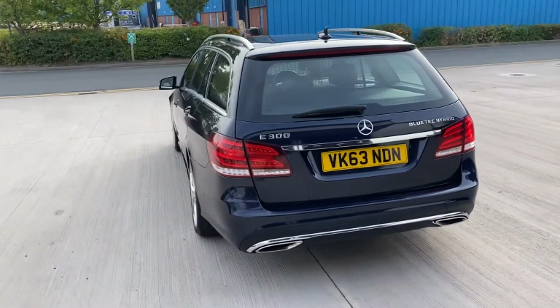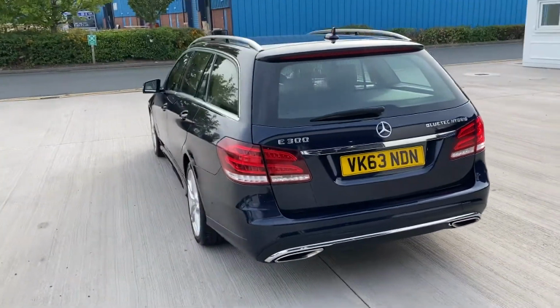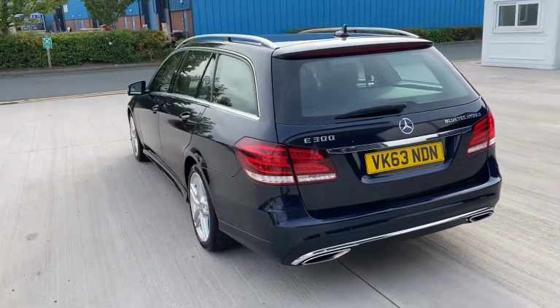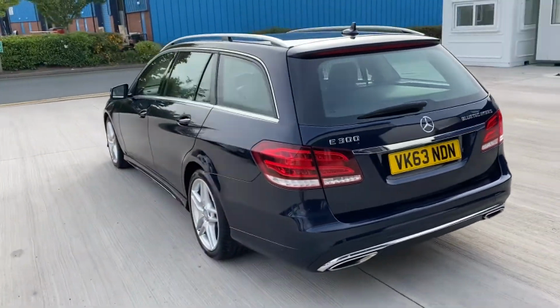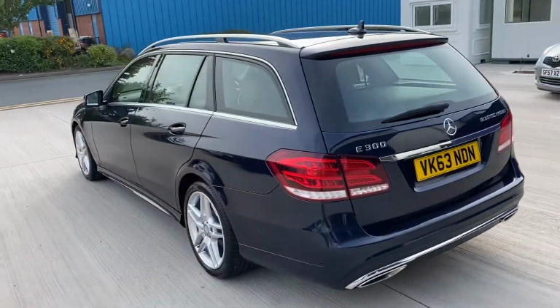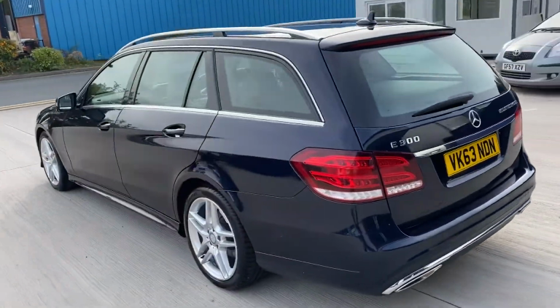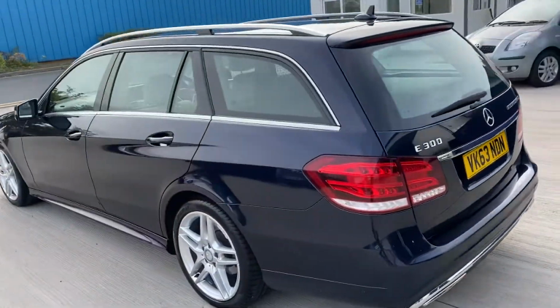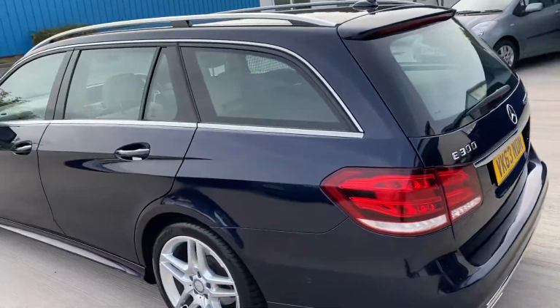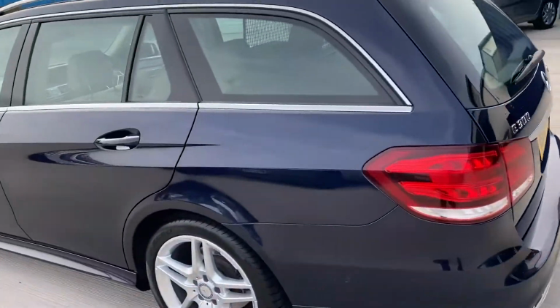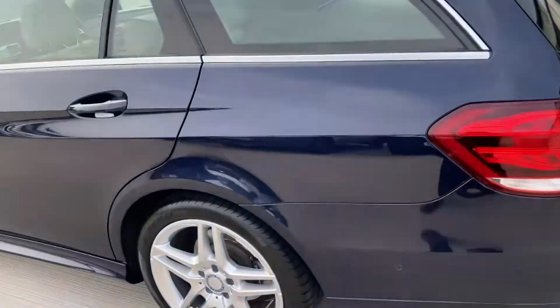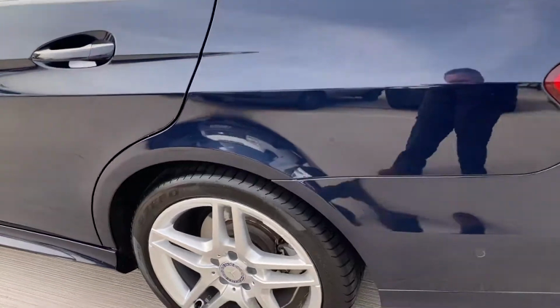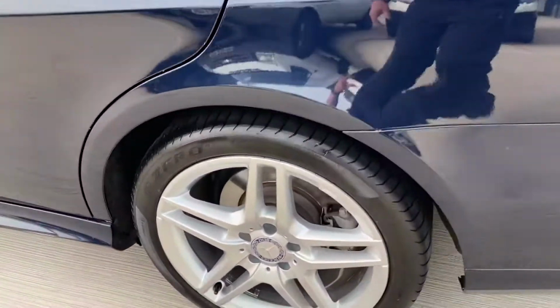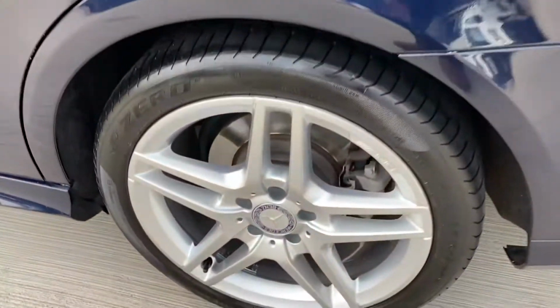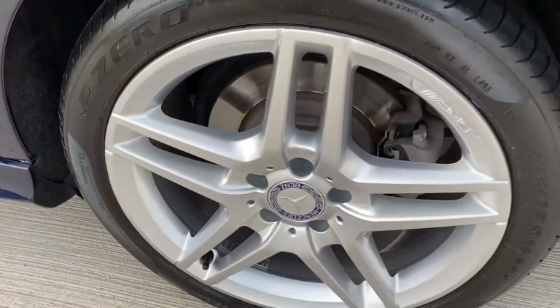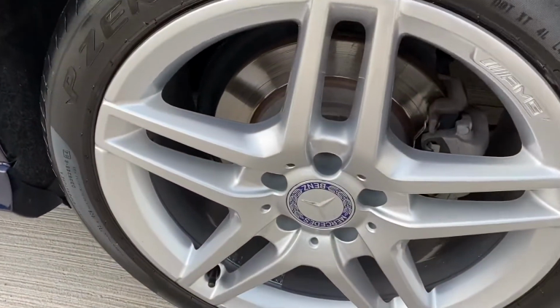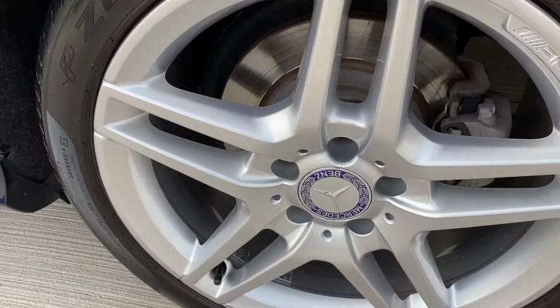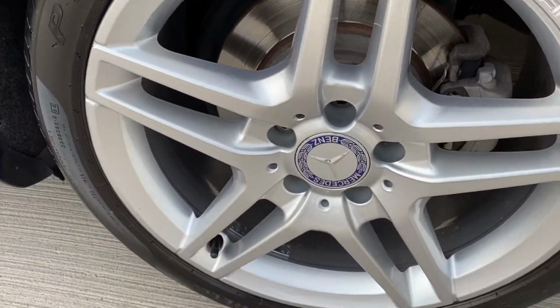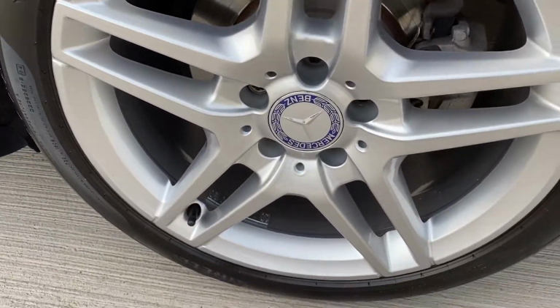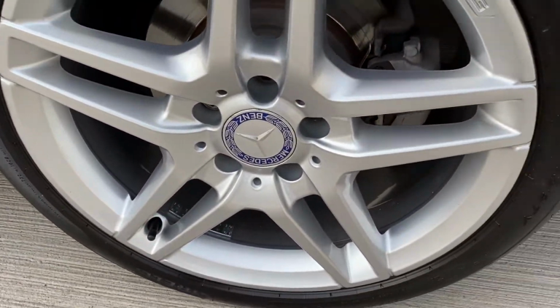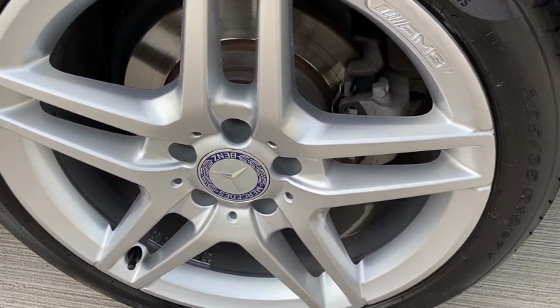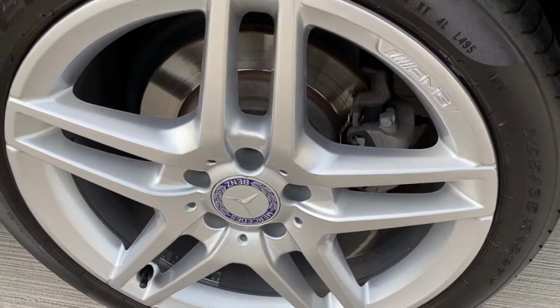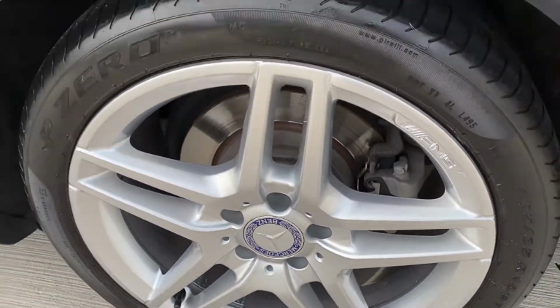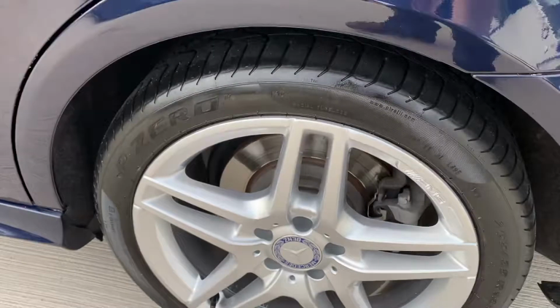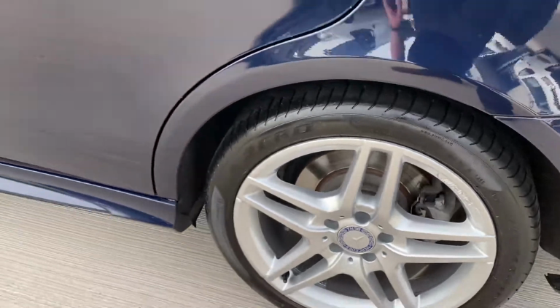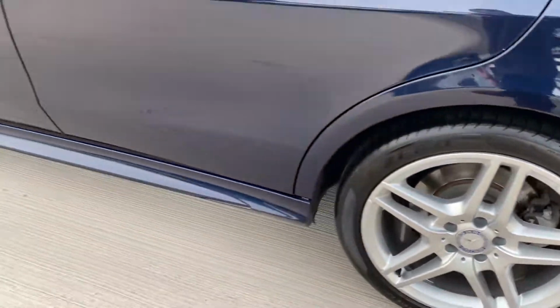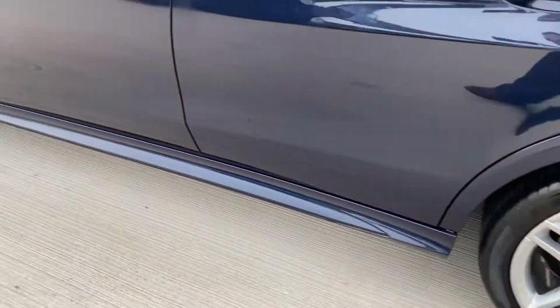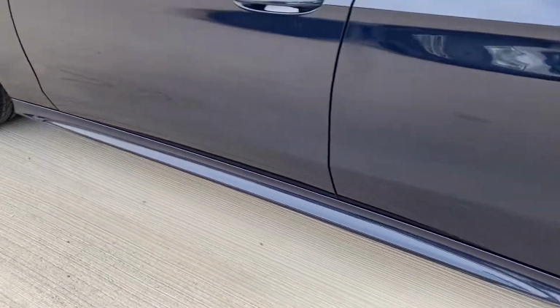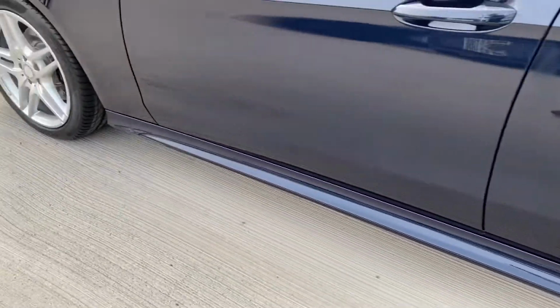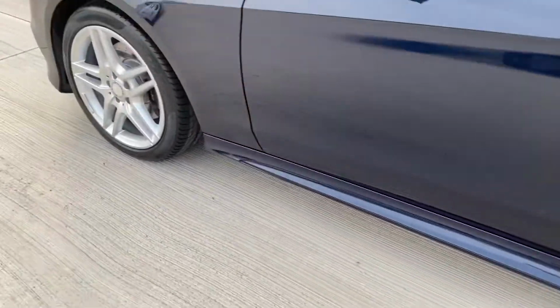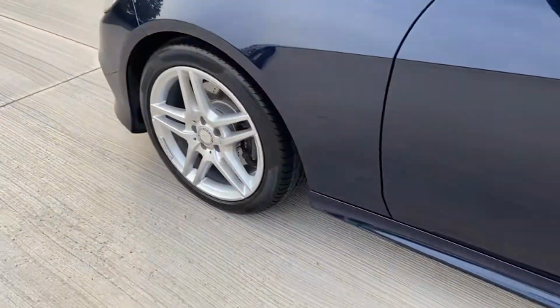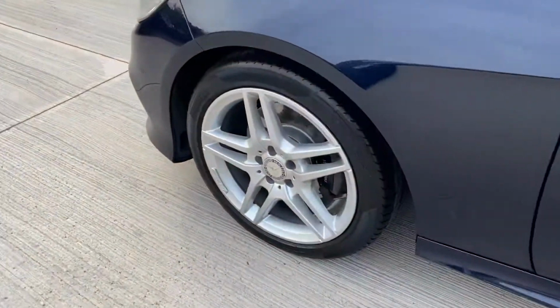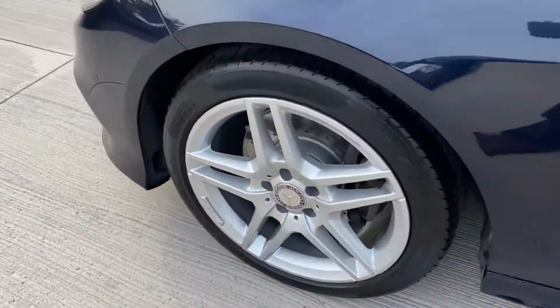All four of the wheels have been fully stripped, powder coated, and fully refurbished back to original standard — no marks, scratches or dents on them.